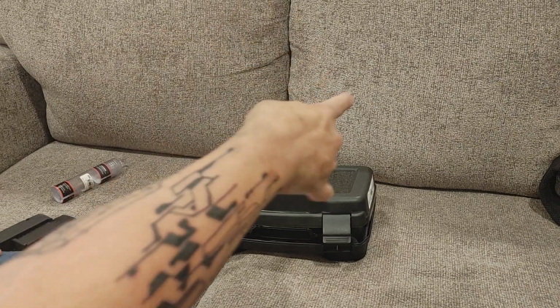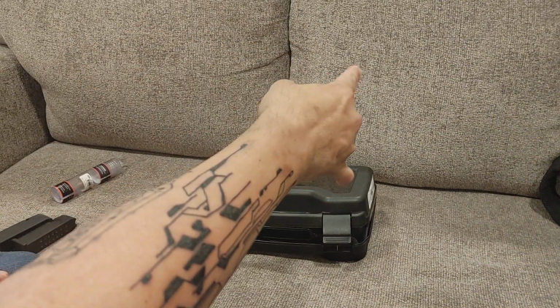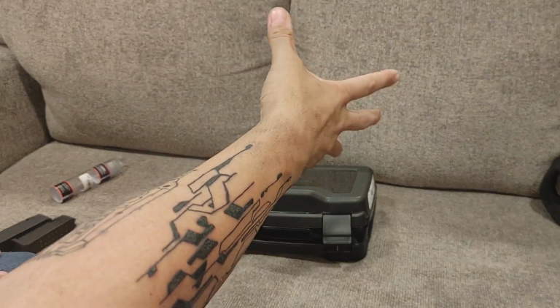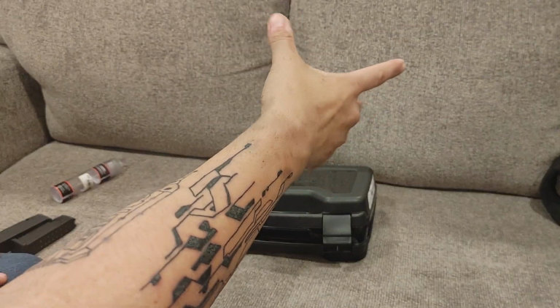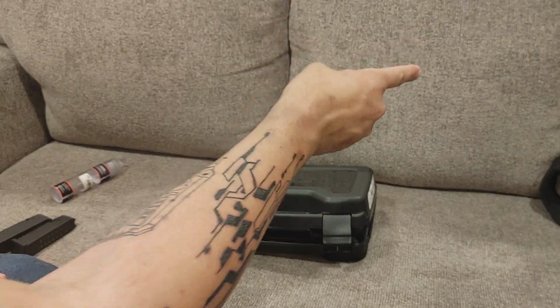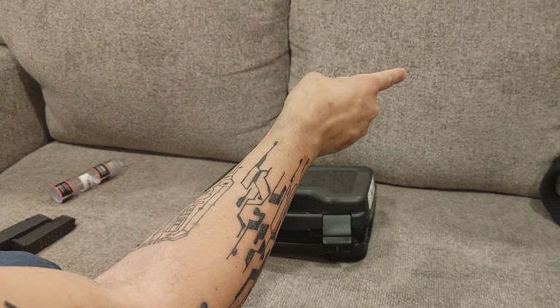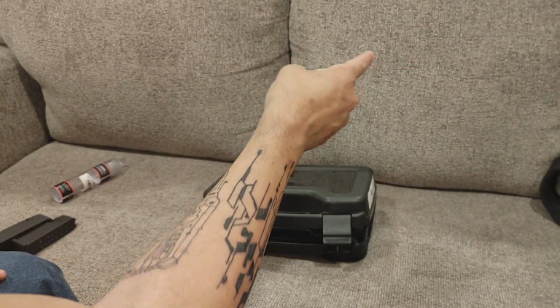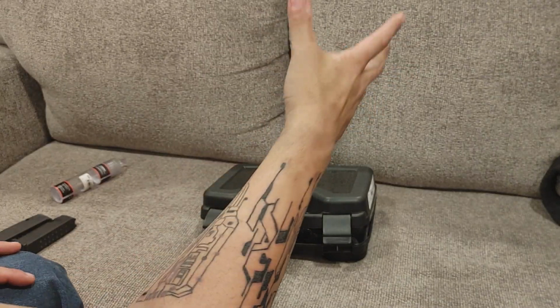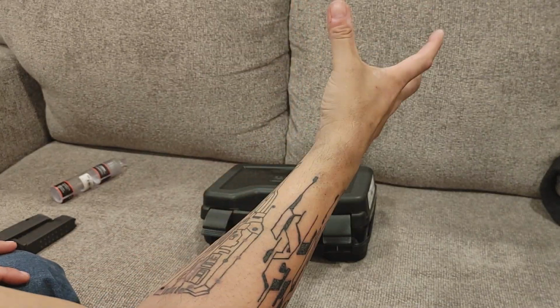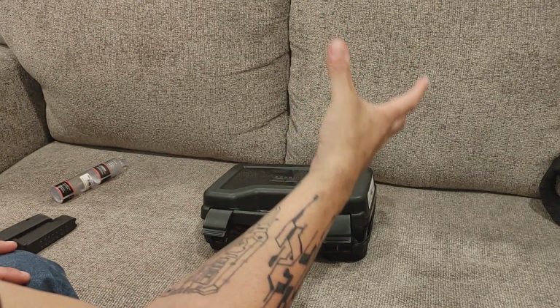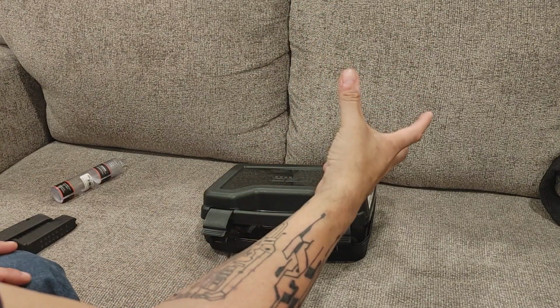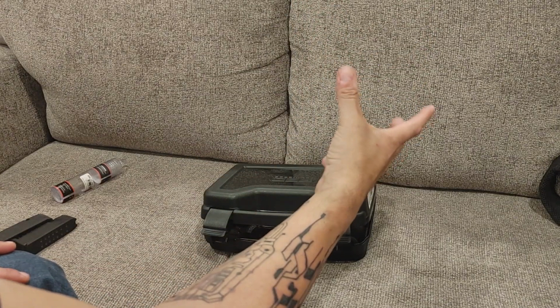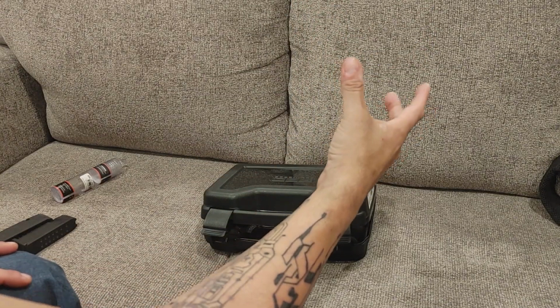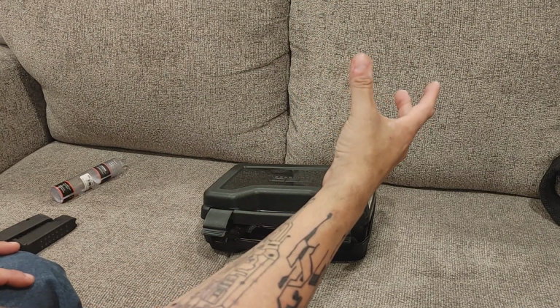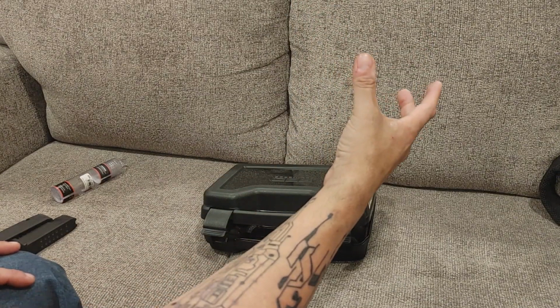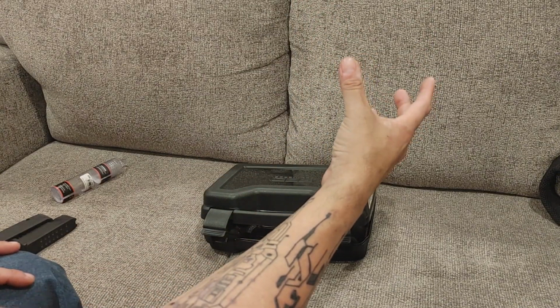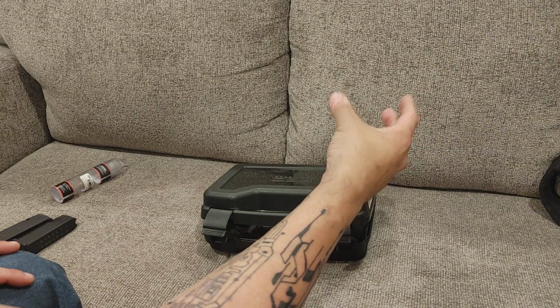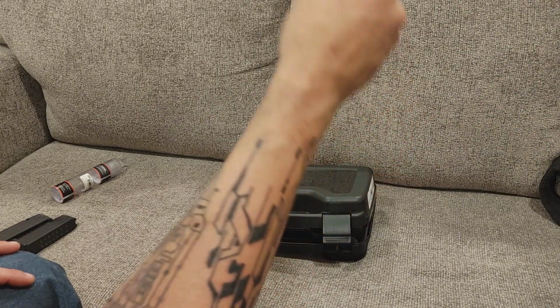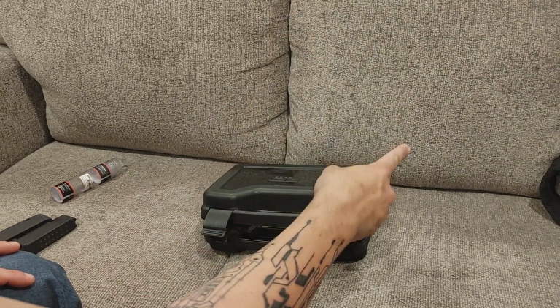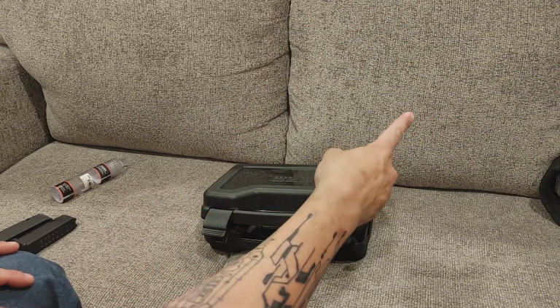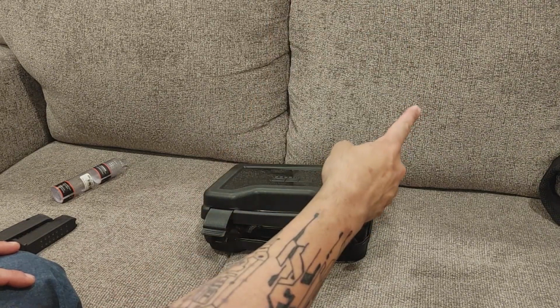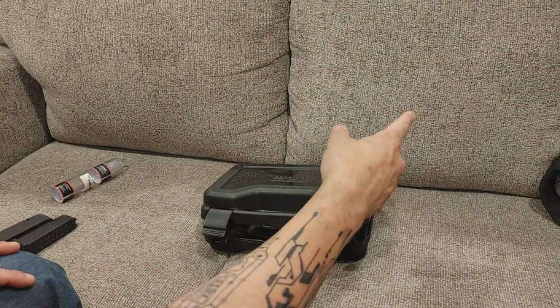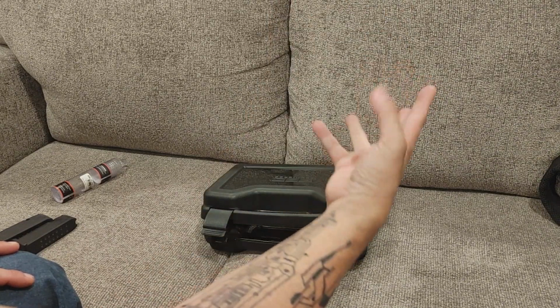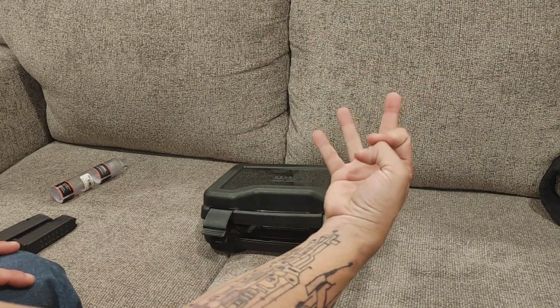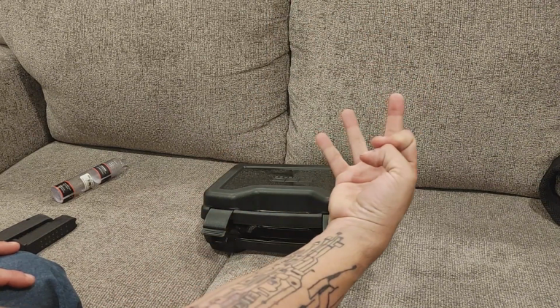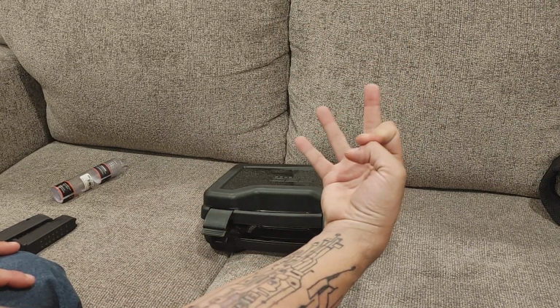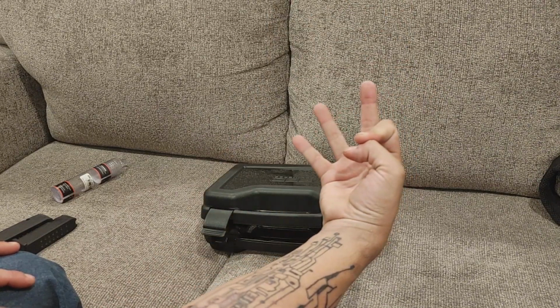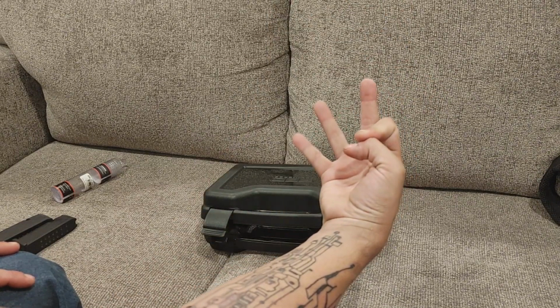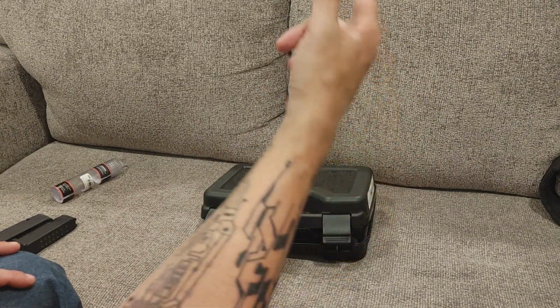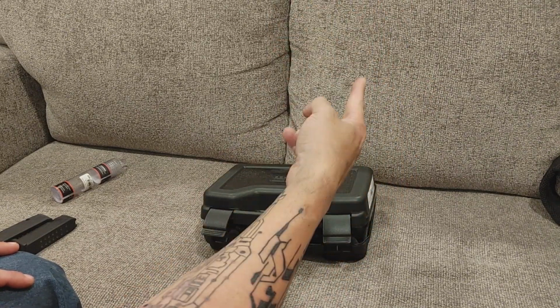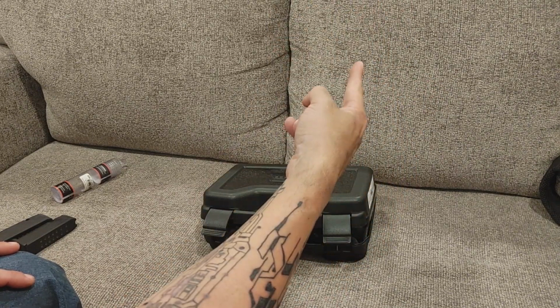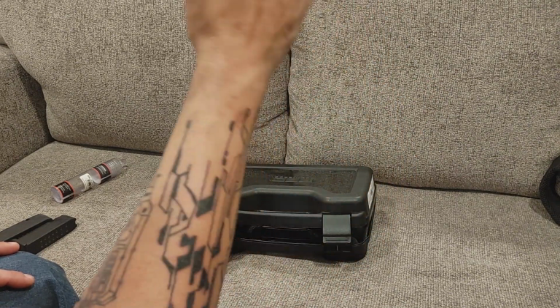Hey guys, Joe here. Thanks for checking out another video. I started saying extra words — it's like 1 o'clock in the morning when I'm filming this. This is the third time I've tried, so bear with me.